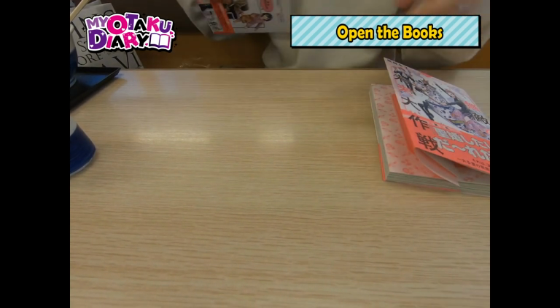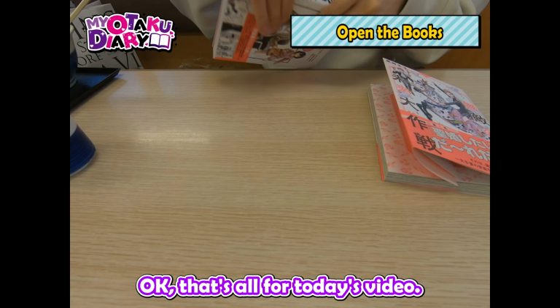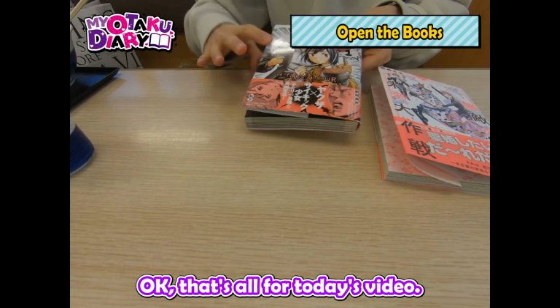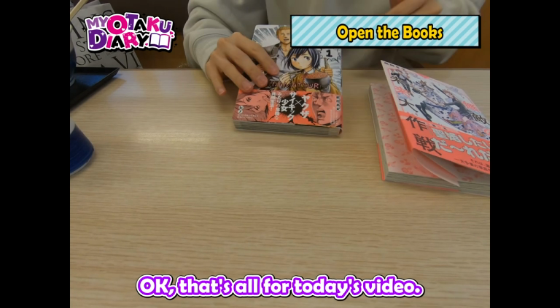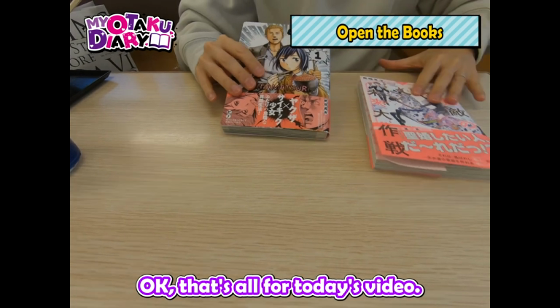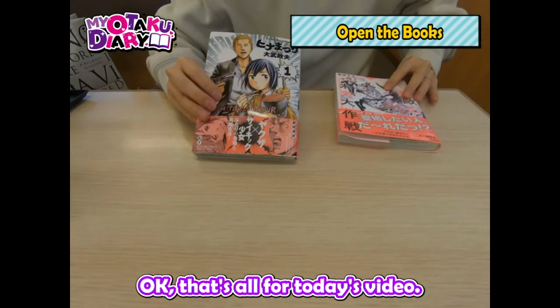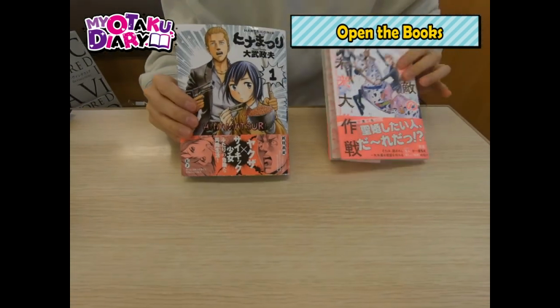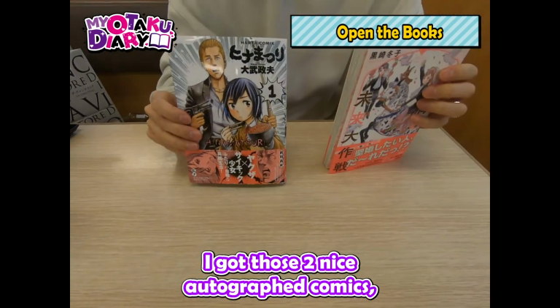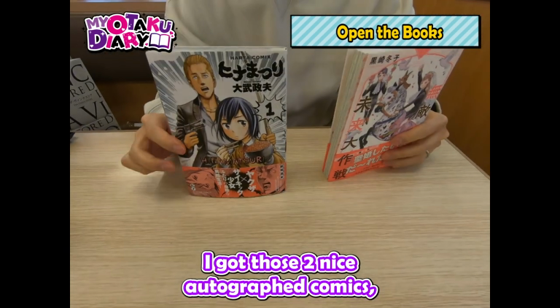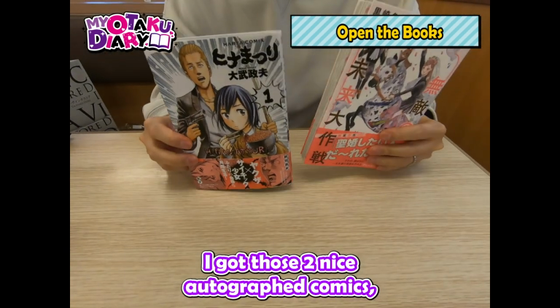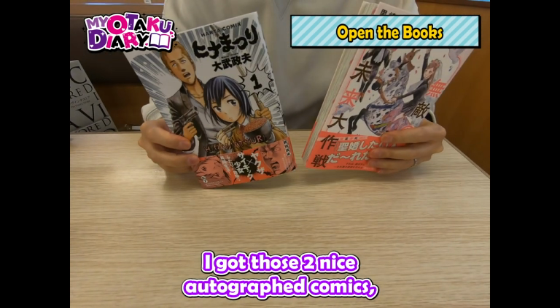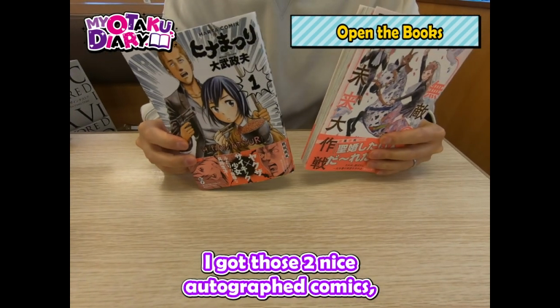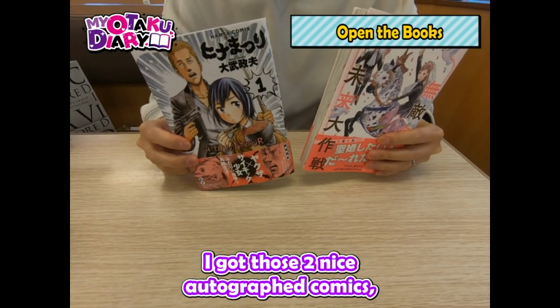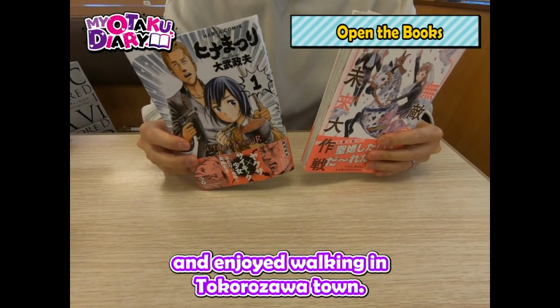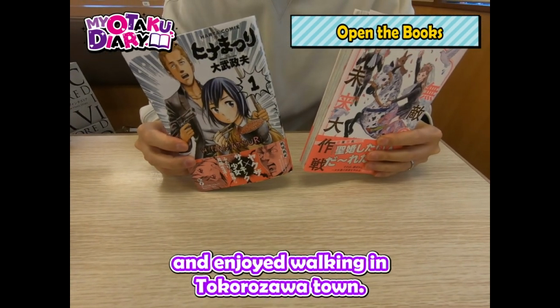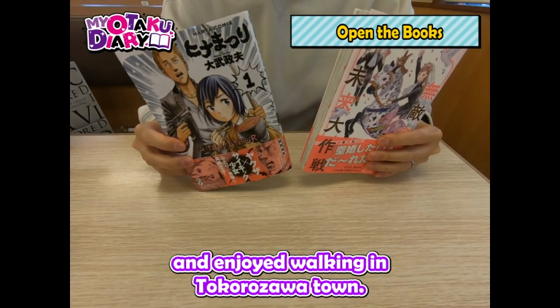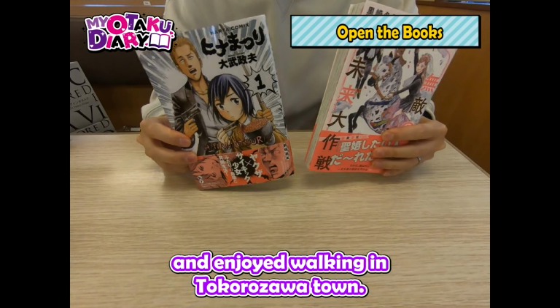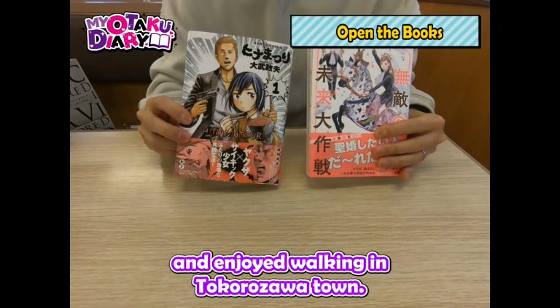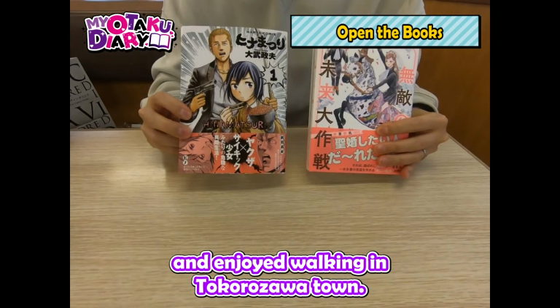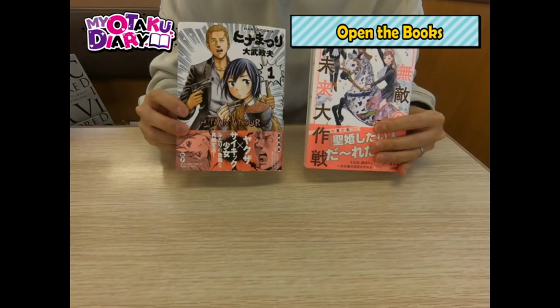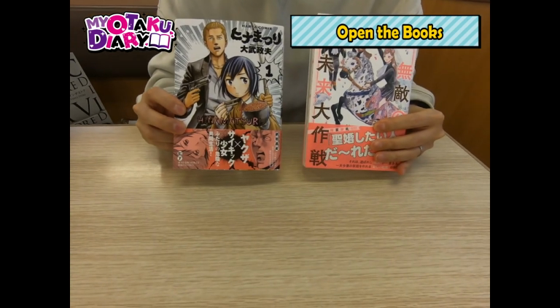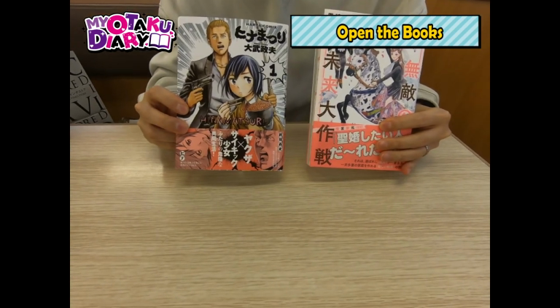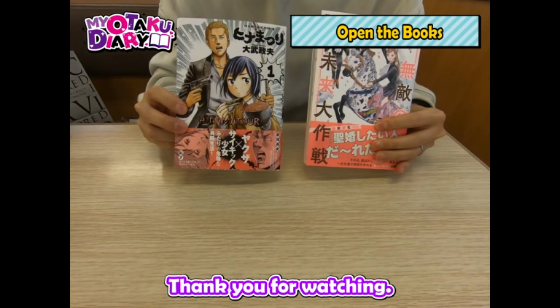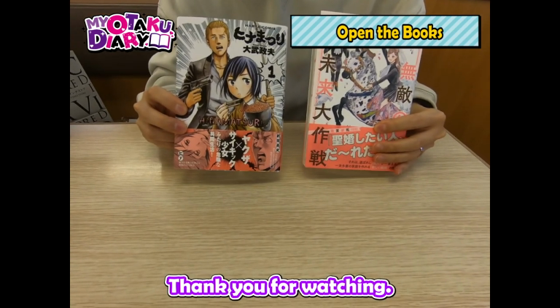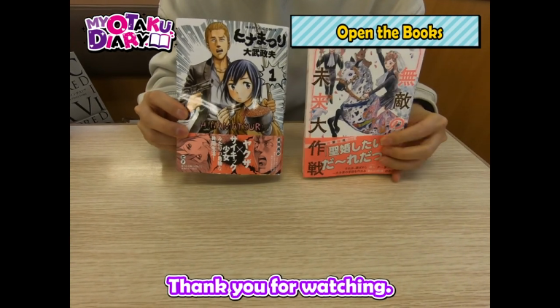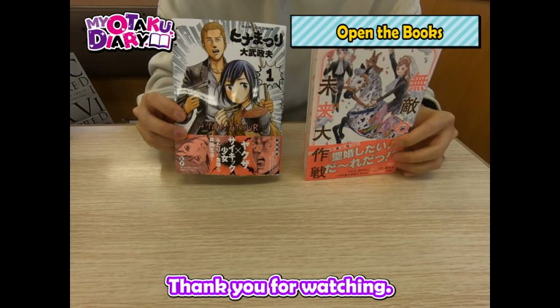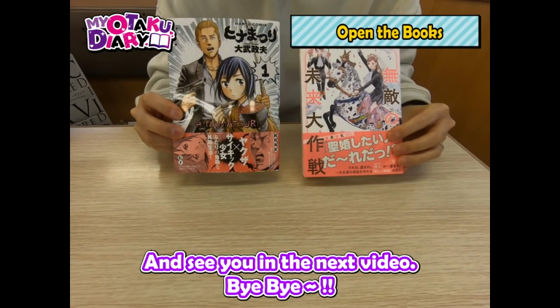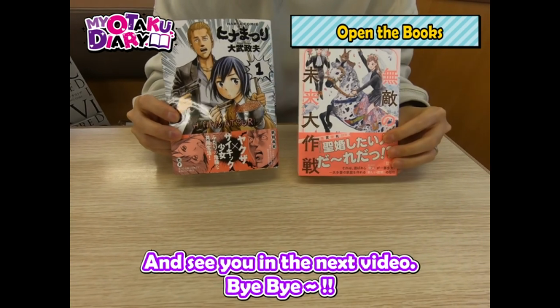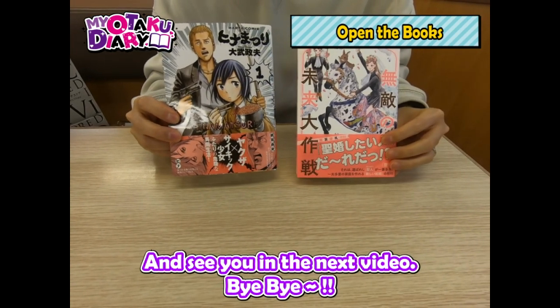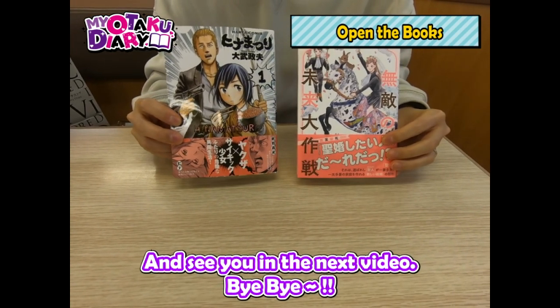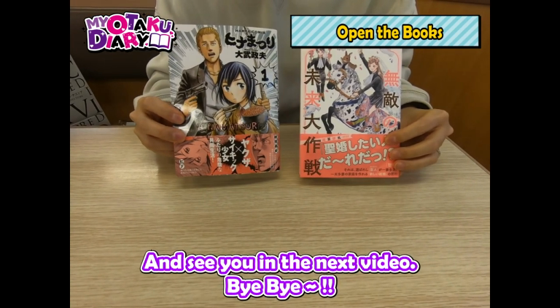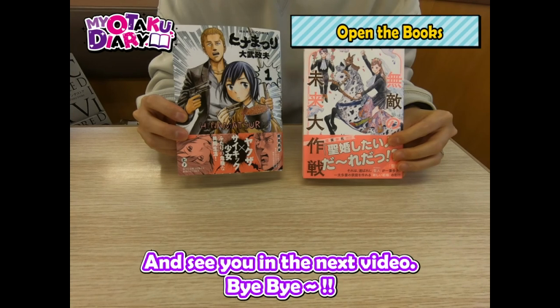Okay, that's all for today's video. I got those two nice autographed comics and enjoyed walking around in Tokorozawa Town. Thank you for watching, and see you in the next video. Bye bye!